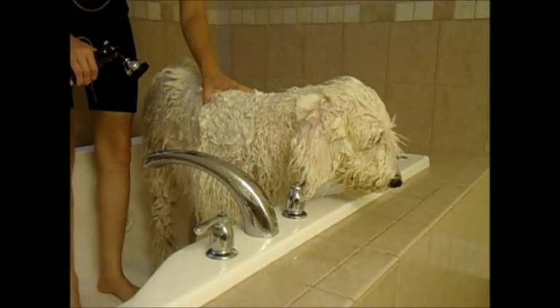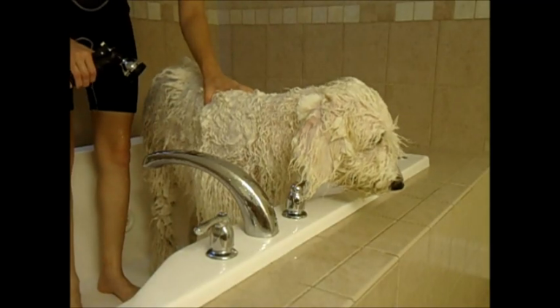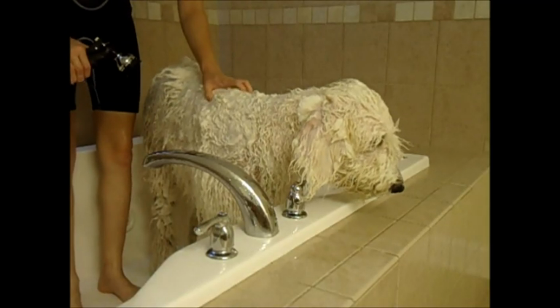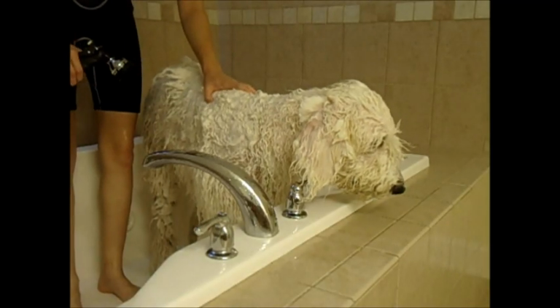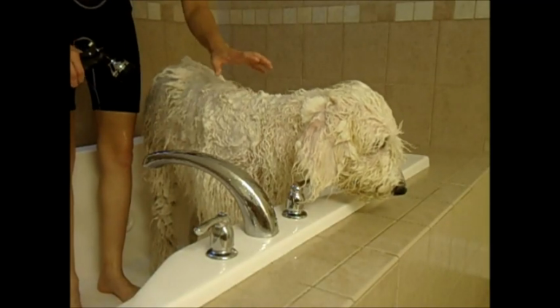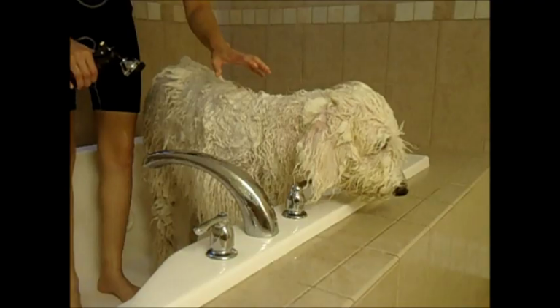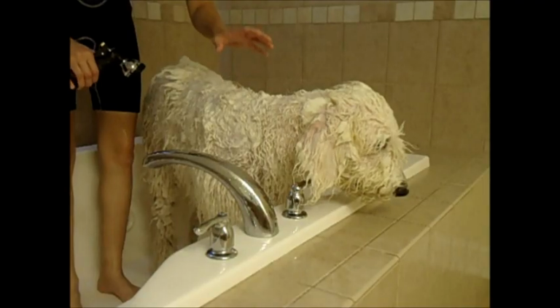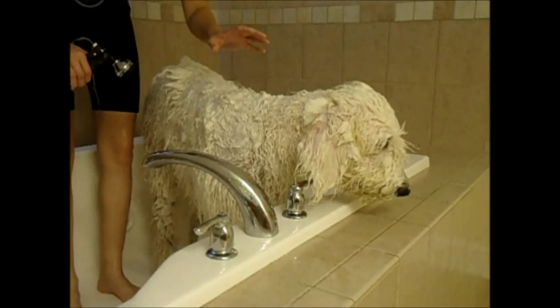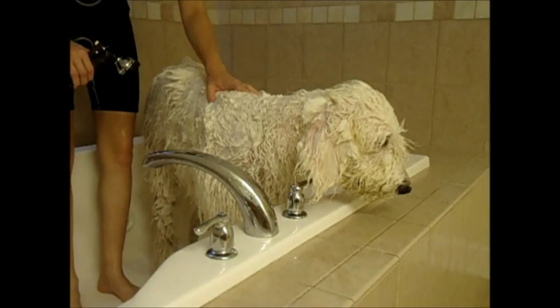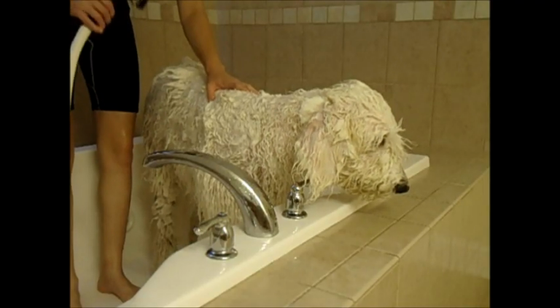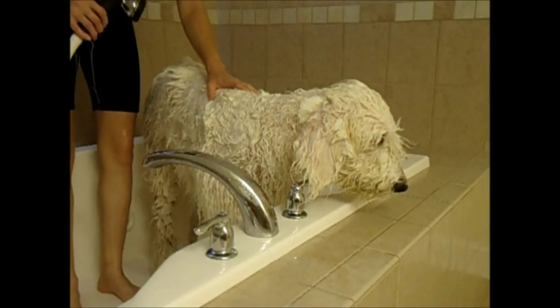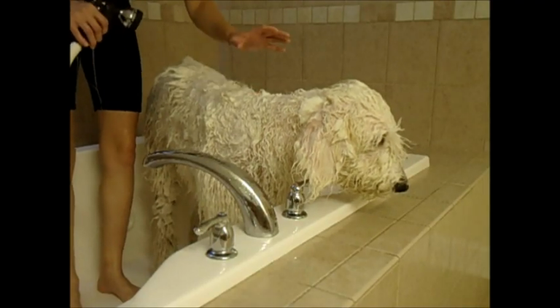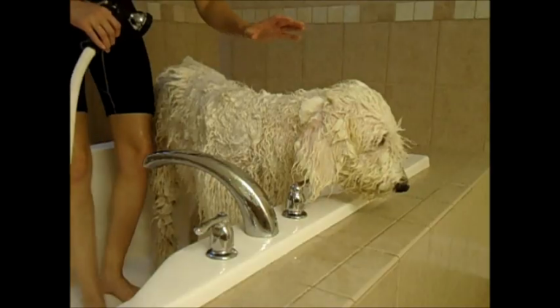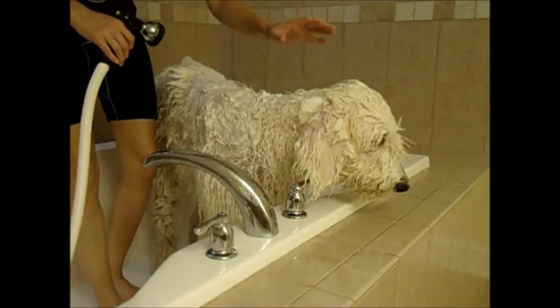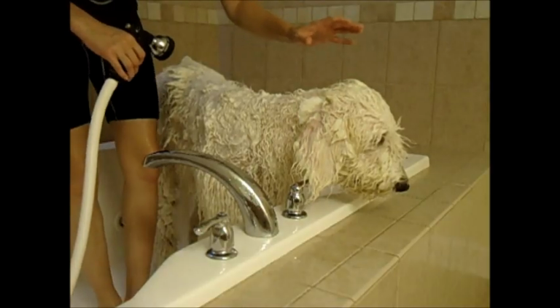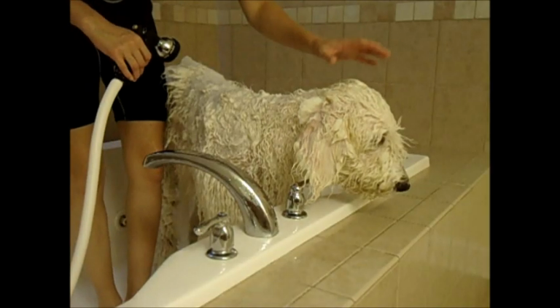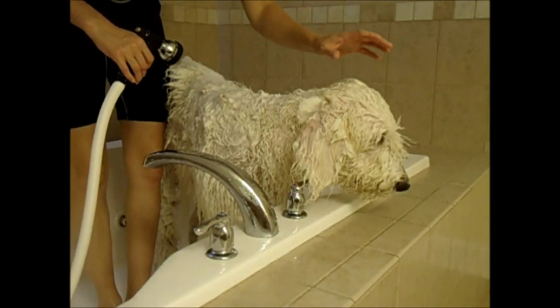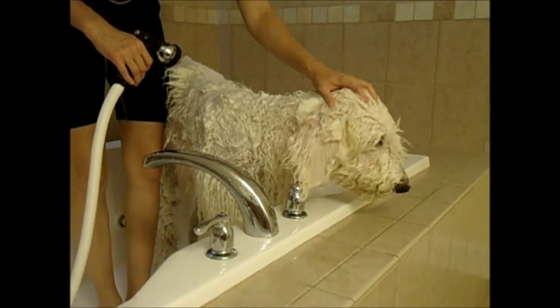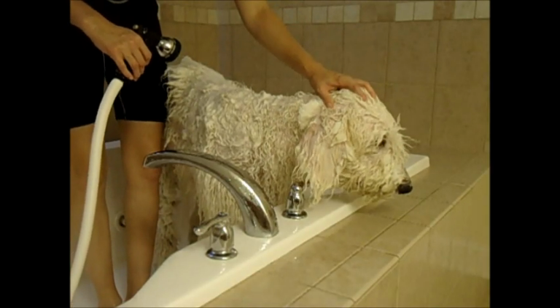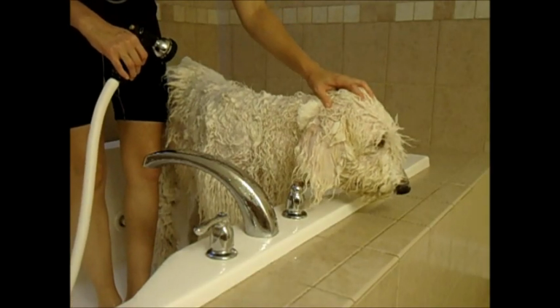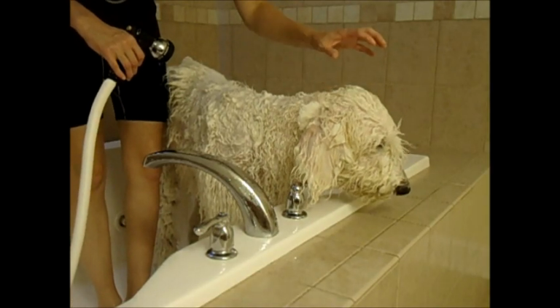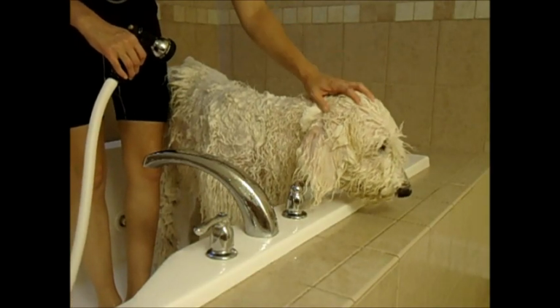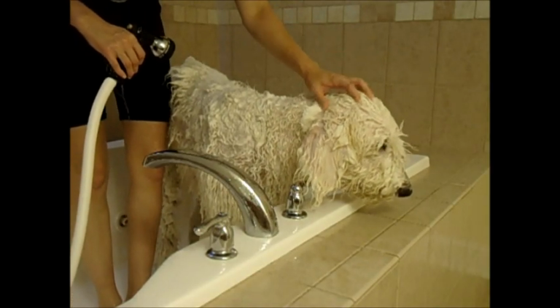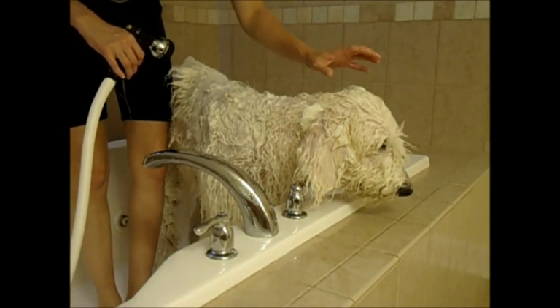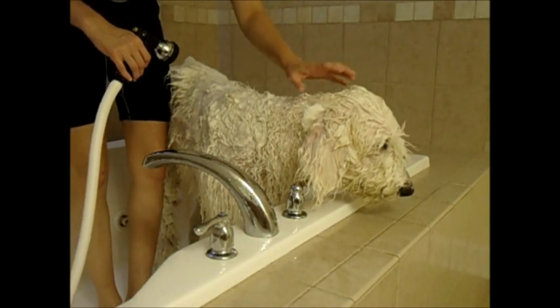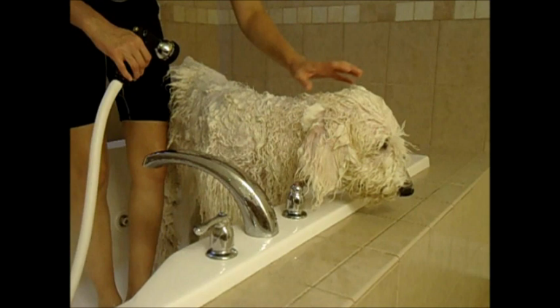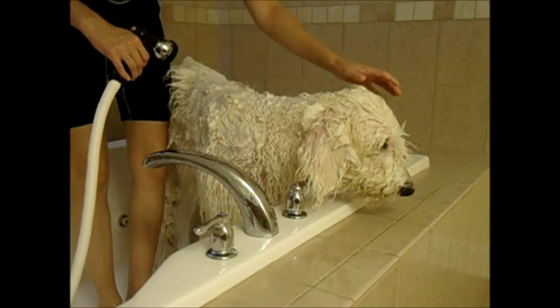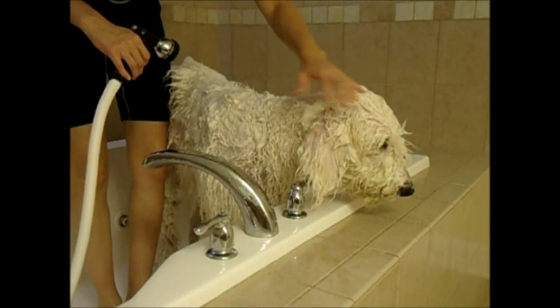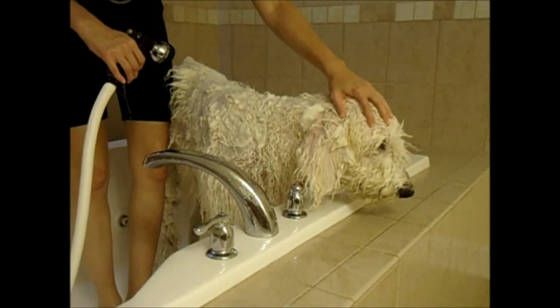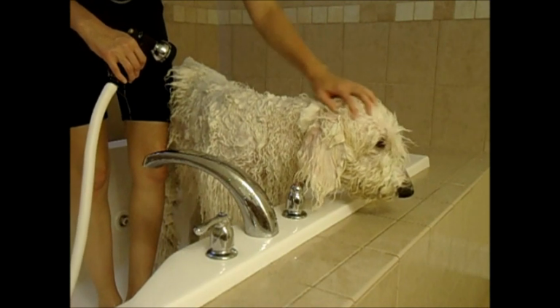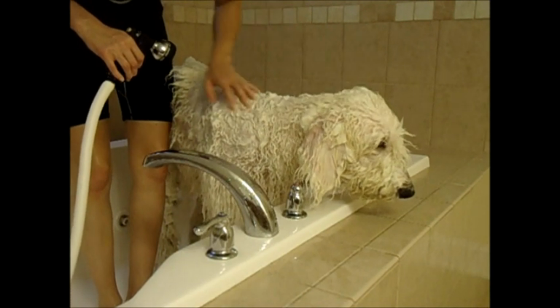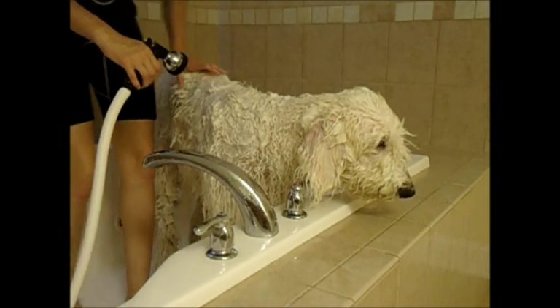Now that the shampoo has had some time to soak in, we're going to rinse. Since we washed the head last, we rinse it first so that when he shakes, he doesn't get any shampoo into his eyes.